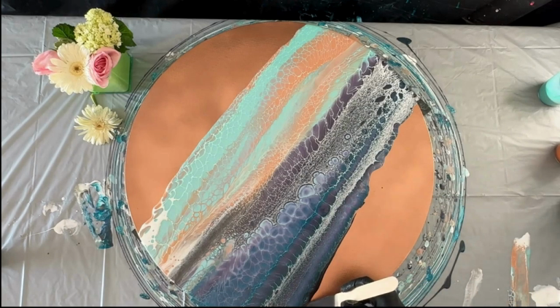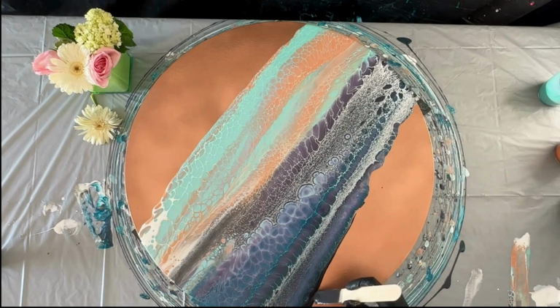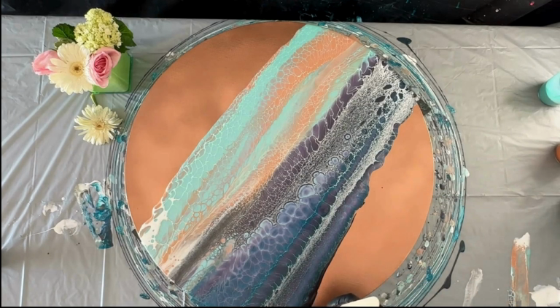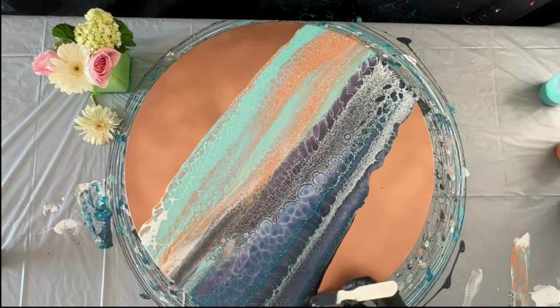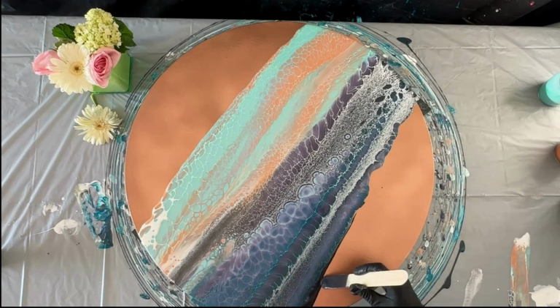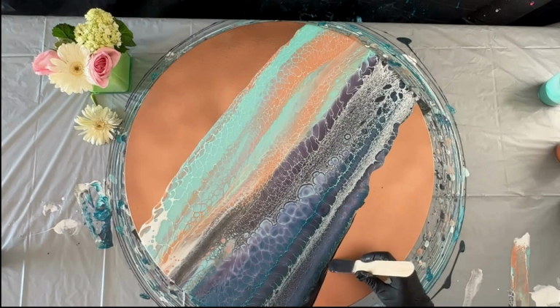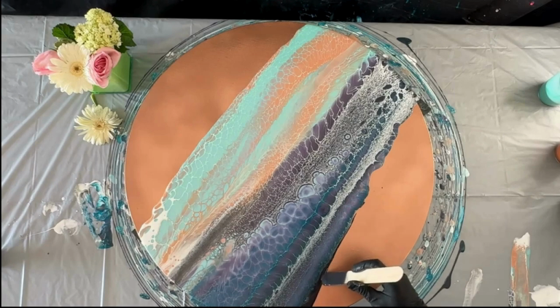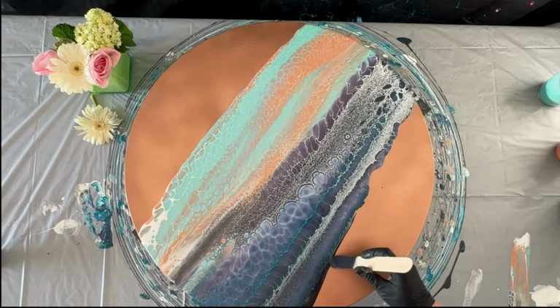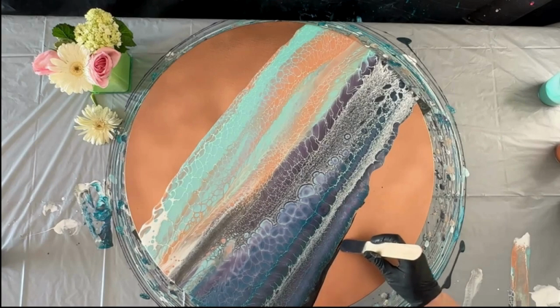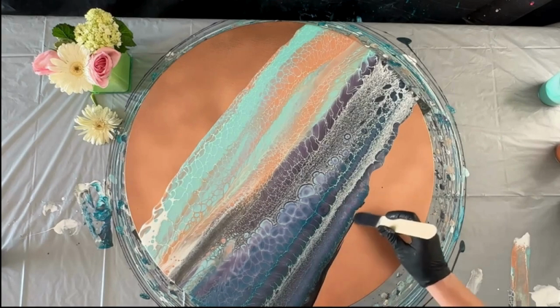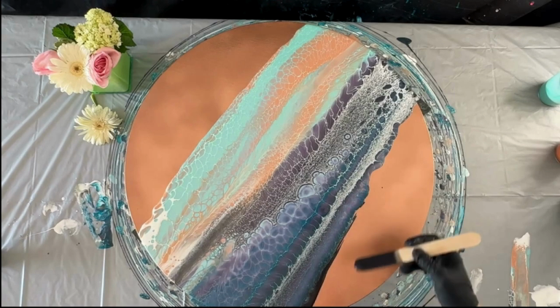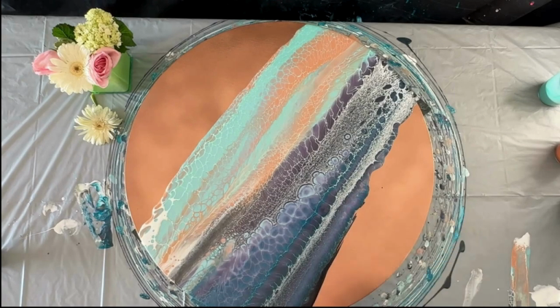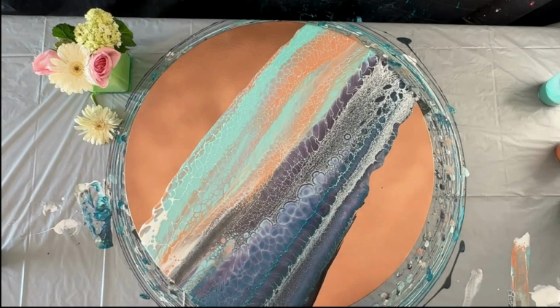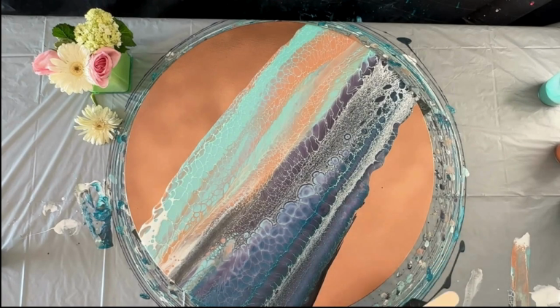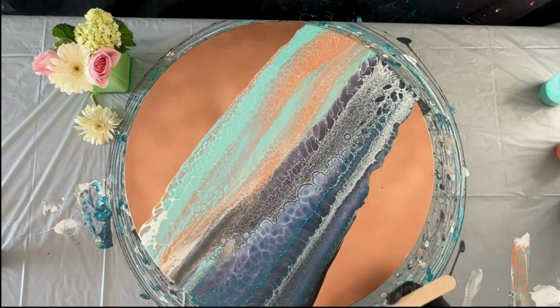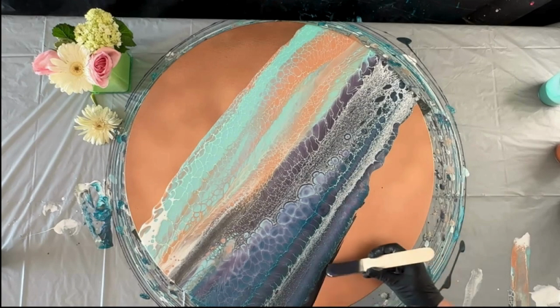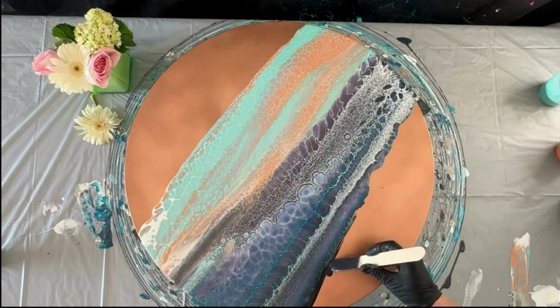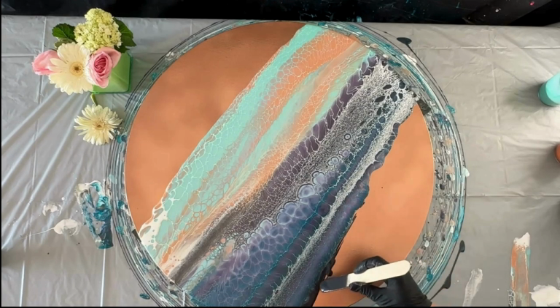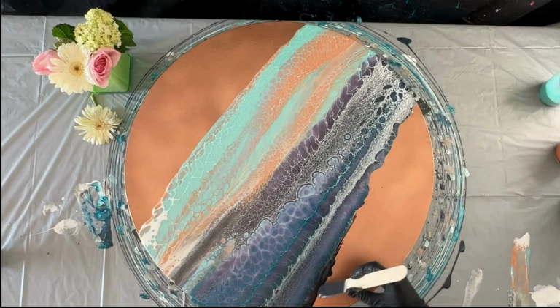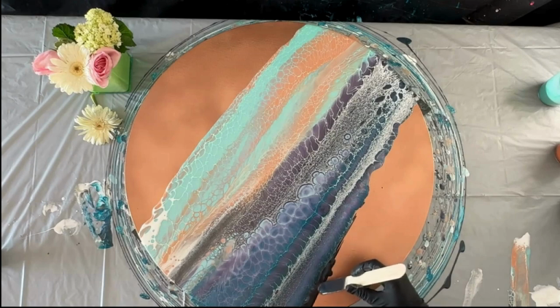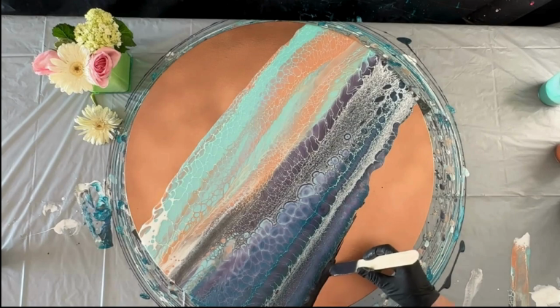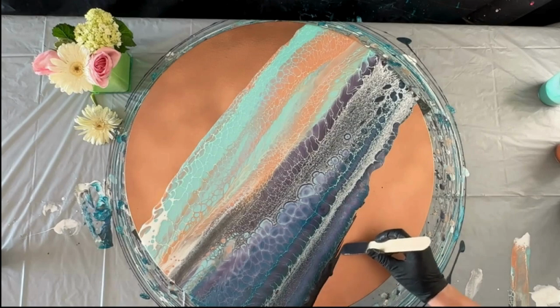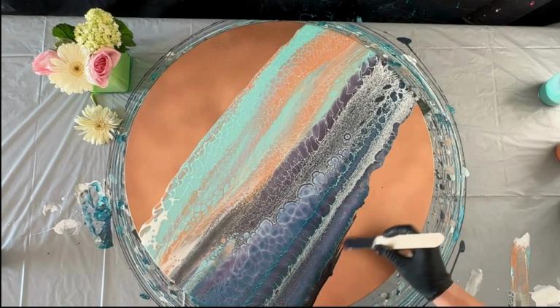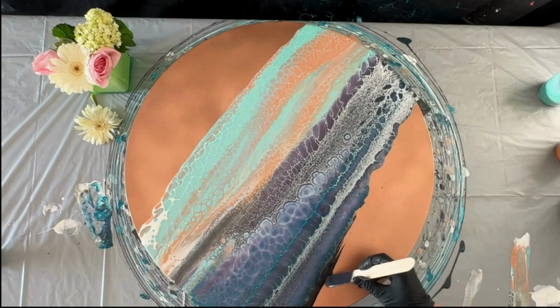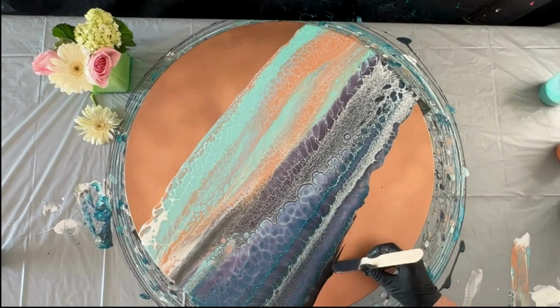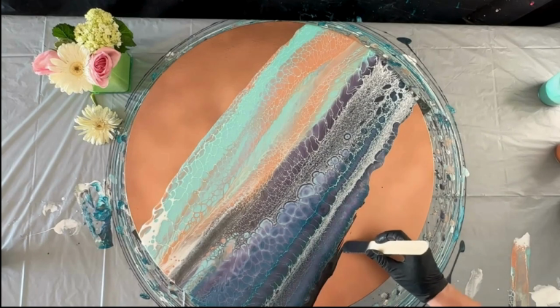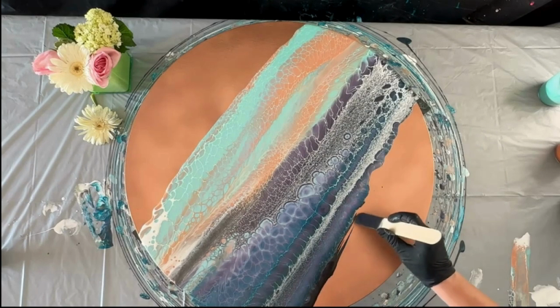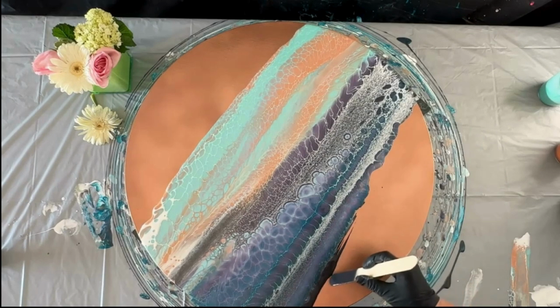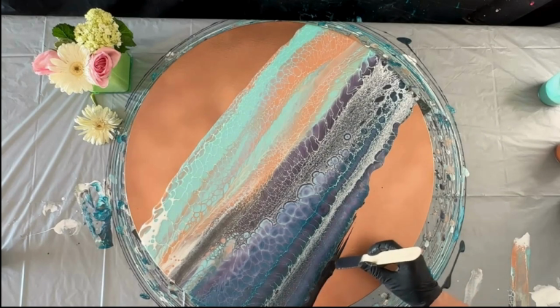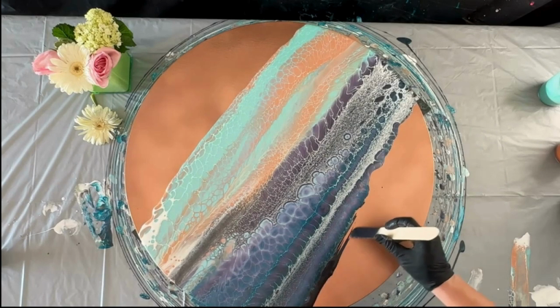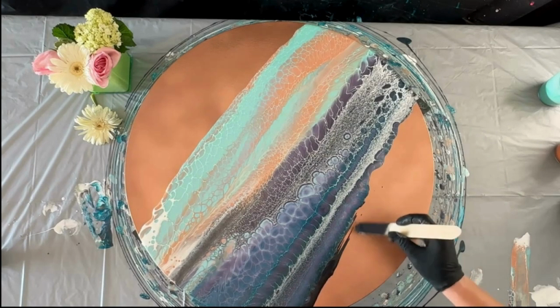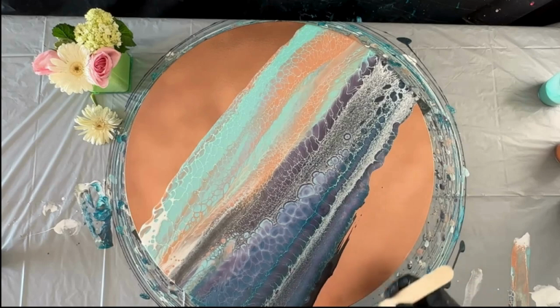I really want to make sure that this is symmetrical across, so I'm going to go in with some more Payne's gray and try to make it even across the bottom.